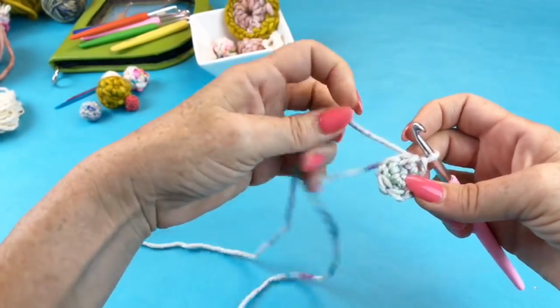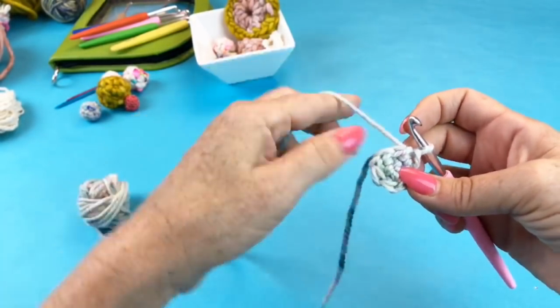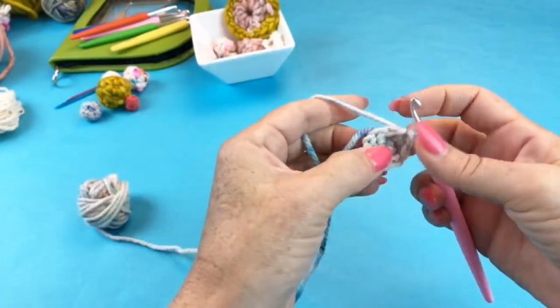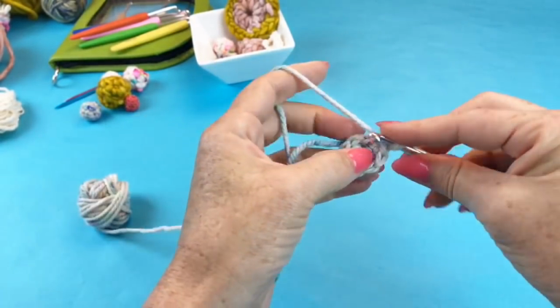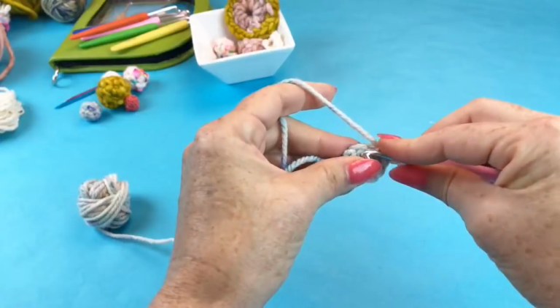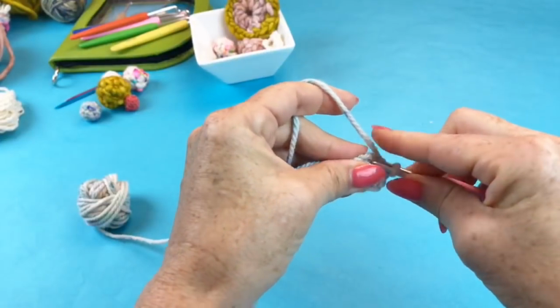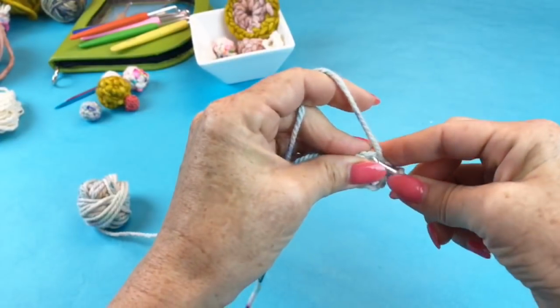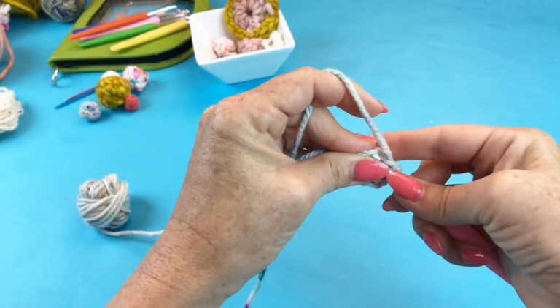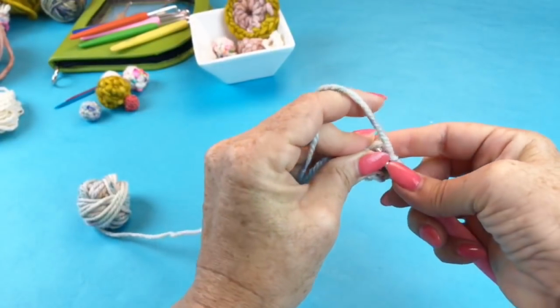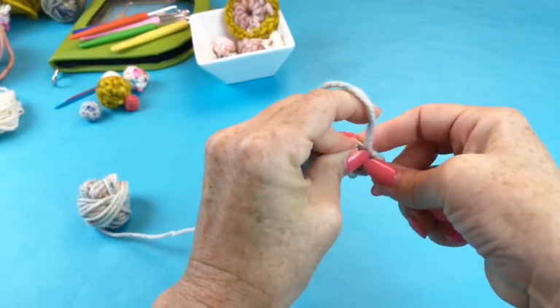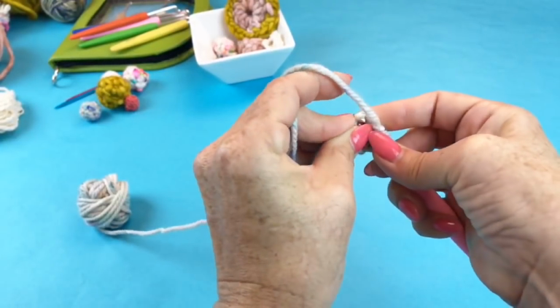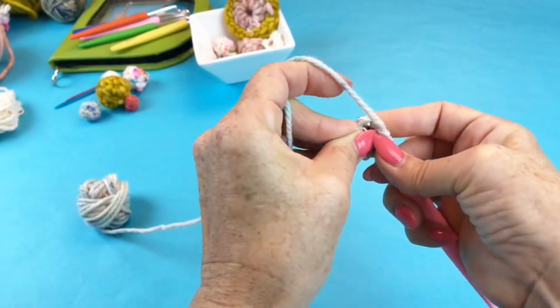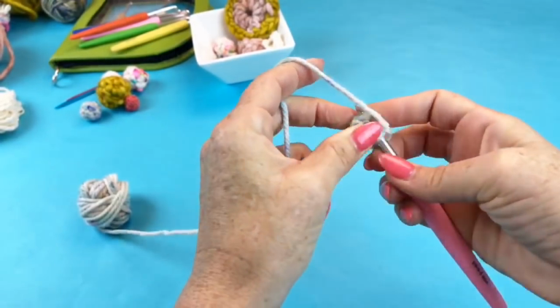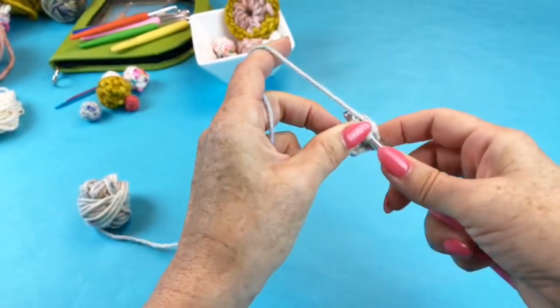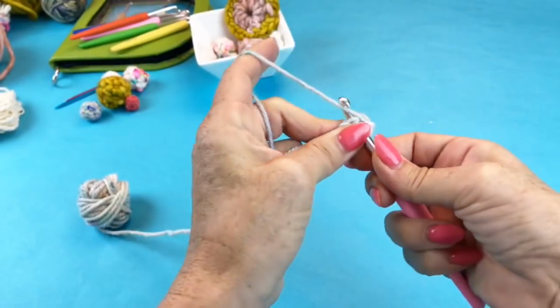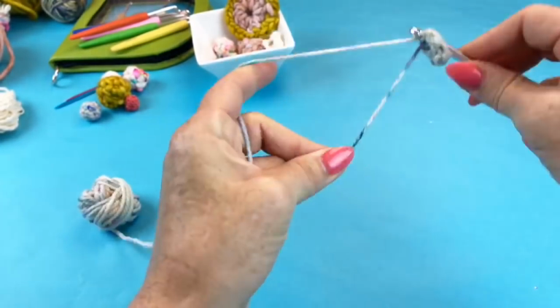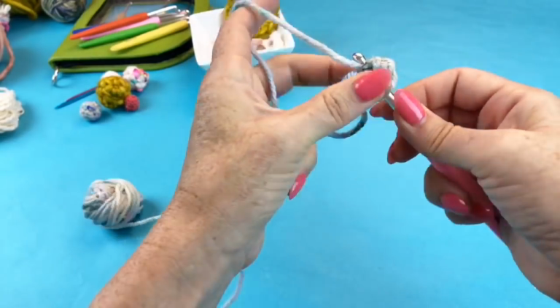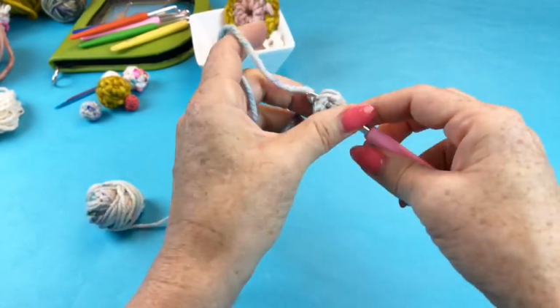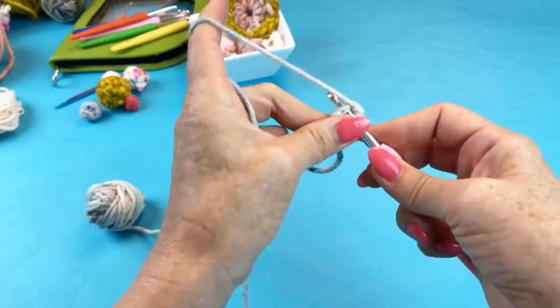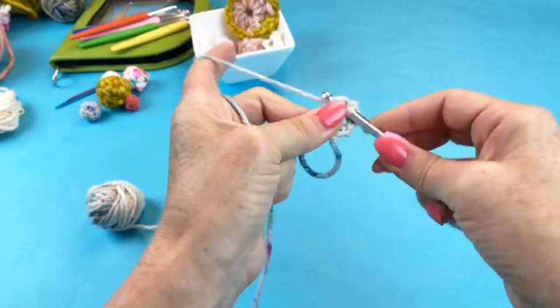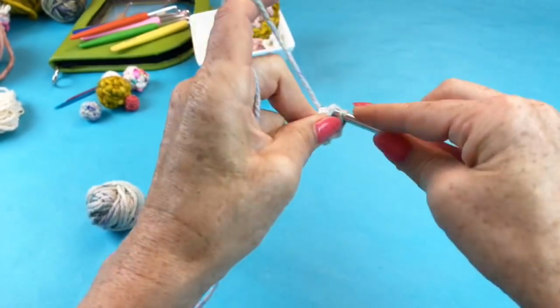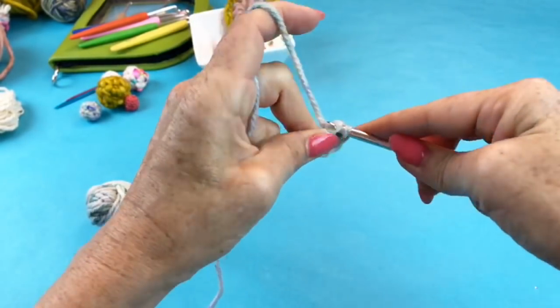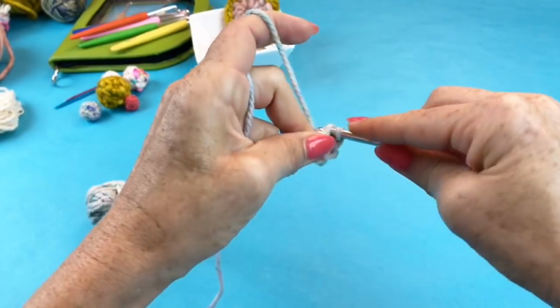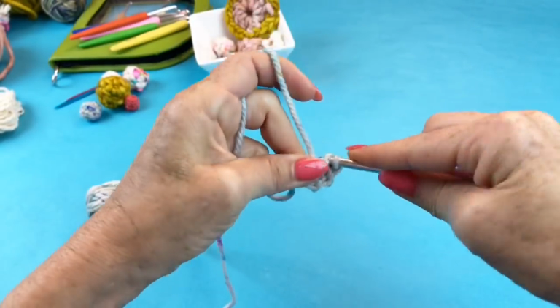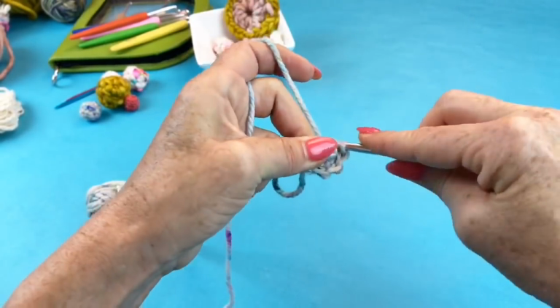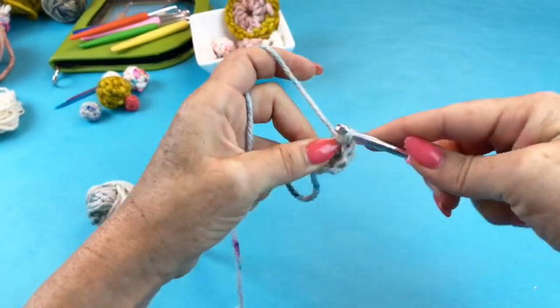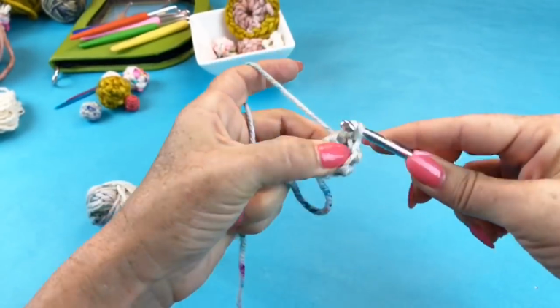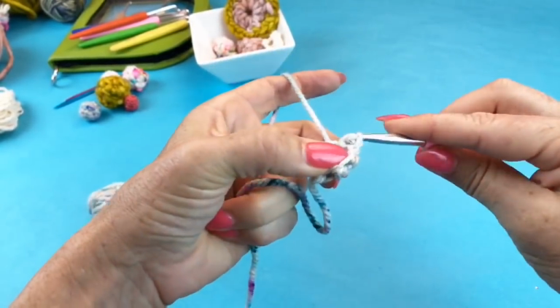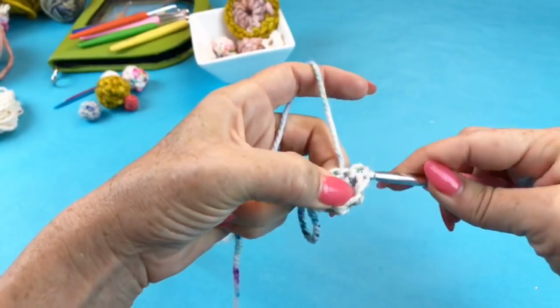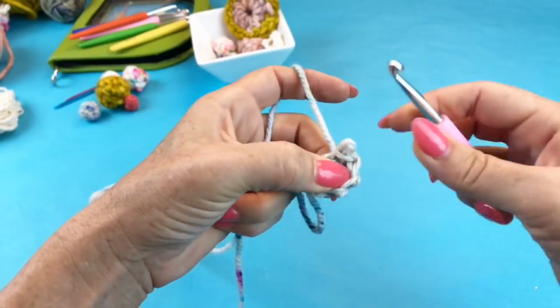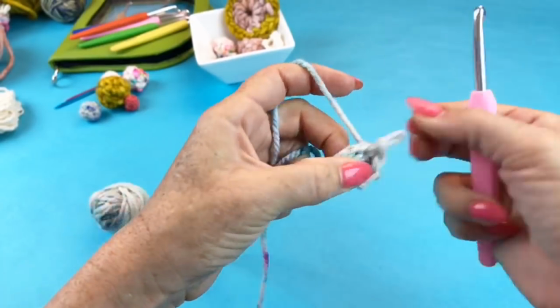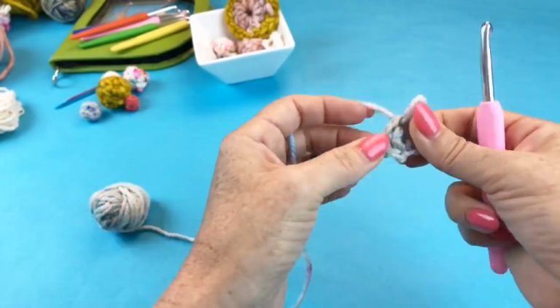From here, chain one — that doesn't count as a stitch, it's just not high enough. Then single crochet one time in each of the single crochets all the way around. You can see after just a couple it's already starting to curve. If we wanted a flat circle, we'd need to increase — we'd need to double the stitches. Make sure you're going under both loops; you could go under one loop if you wanted ridges as a design feature.